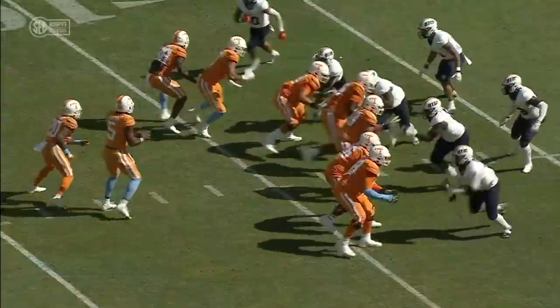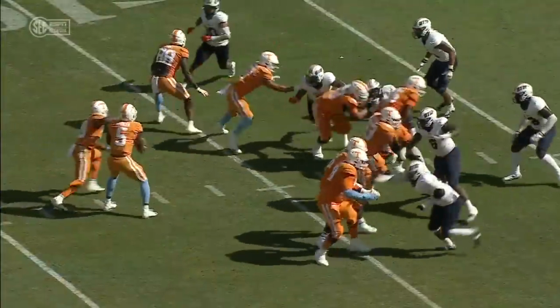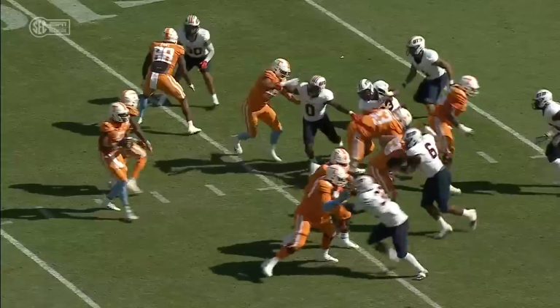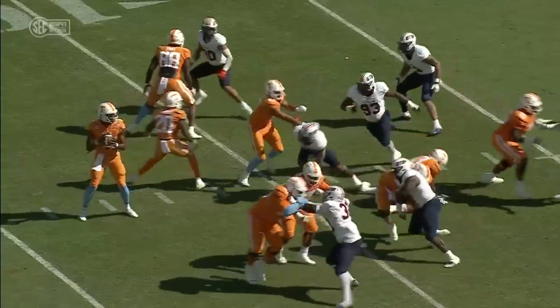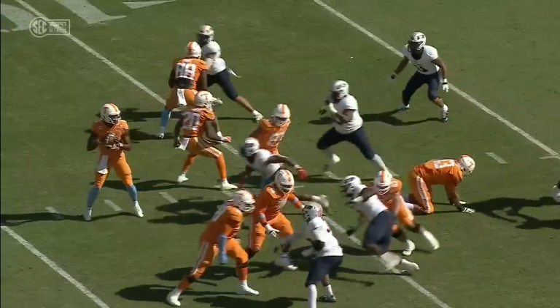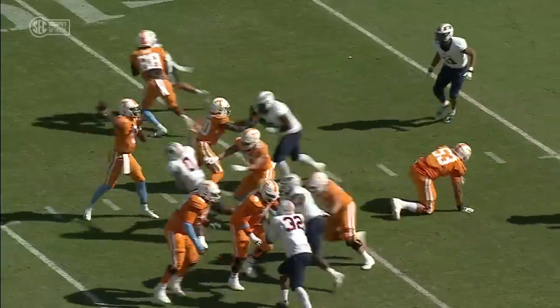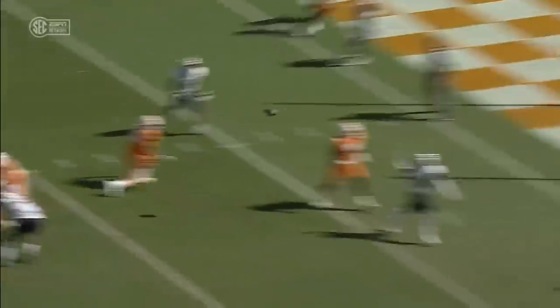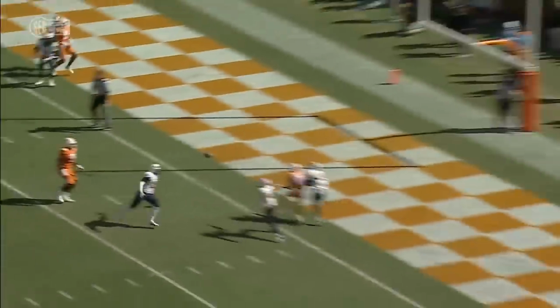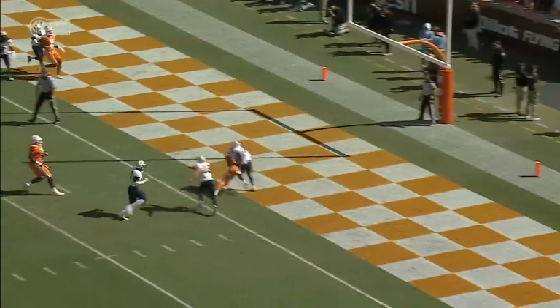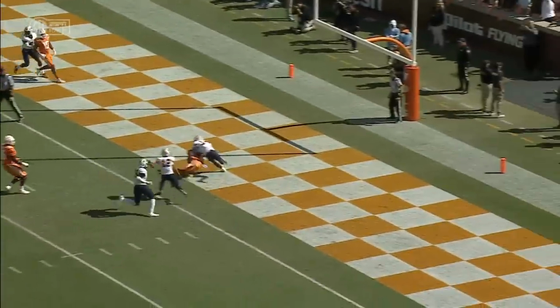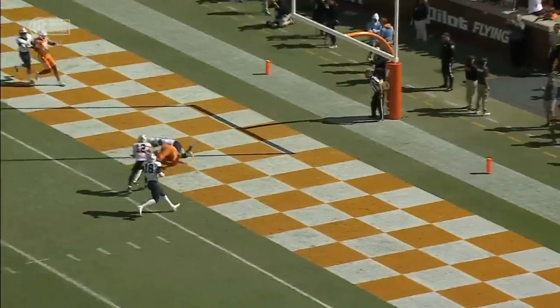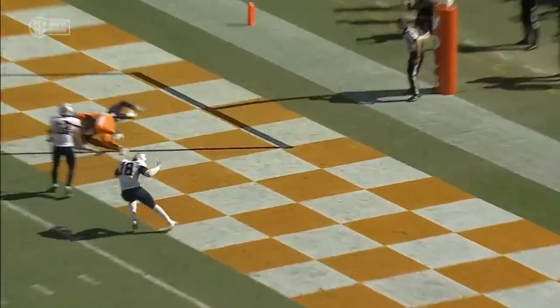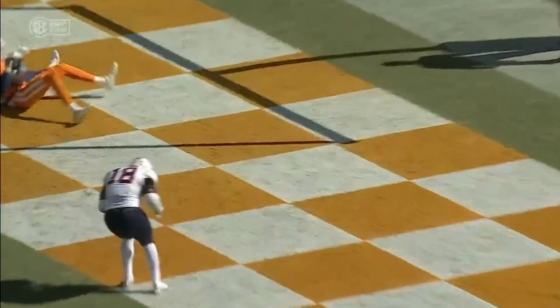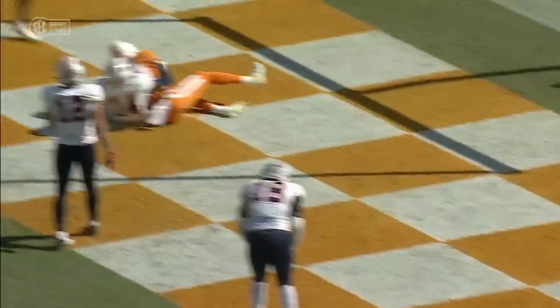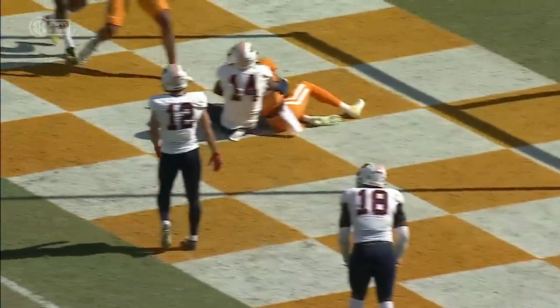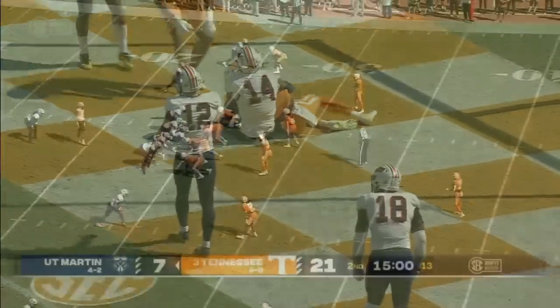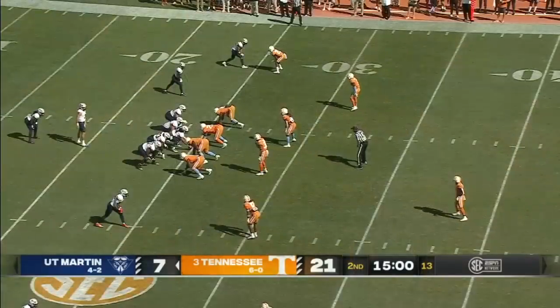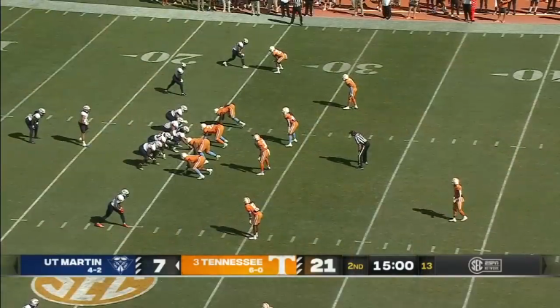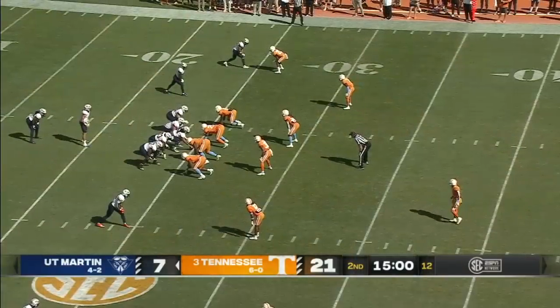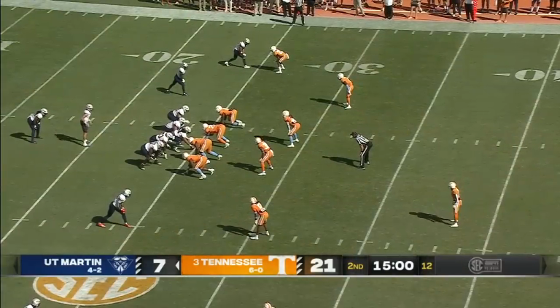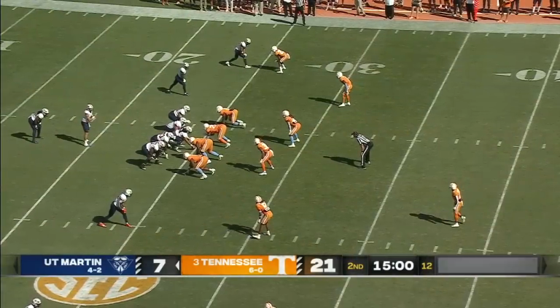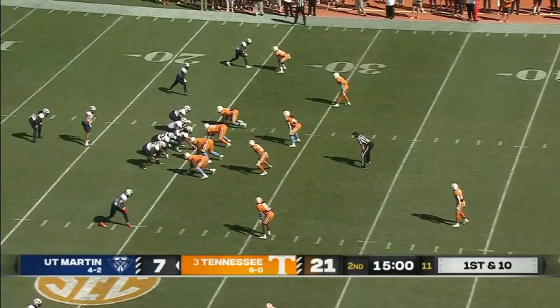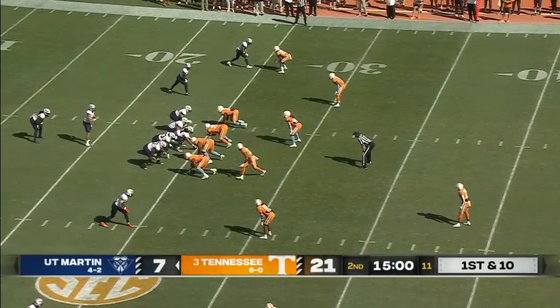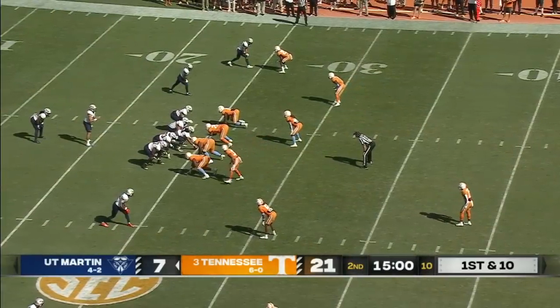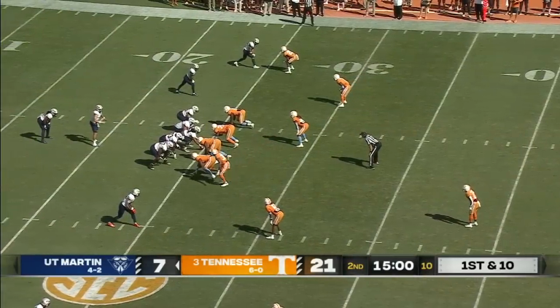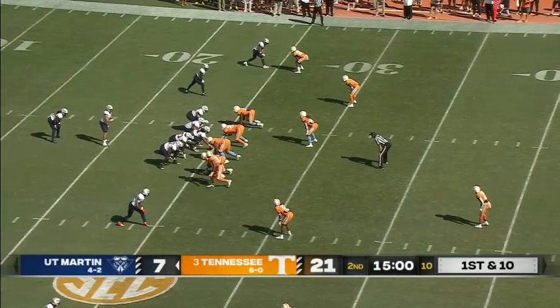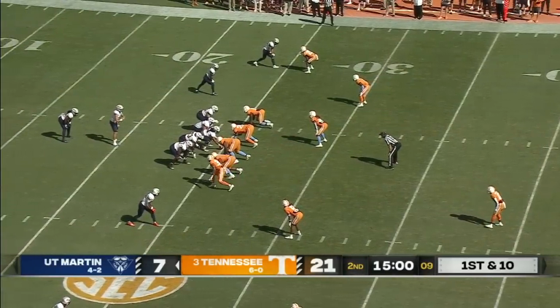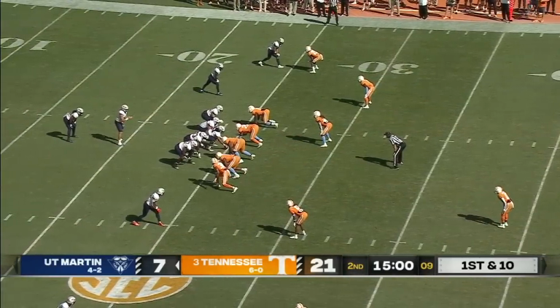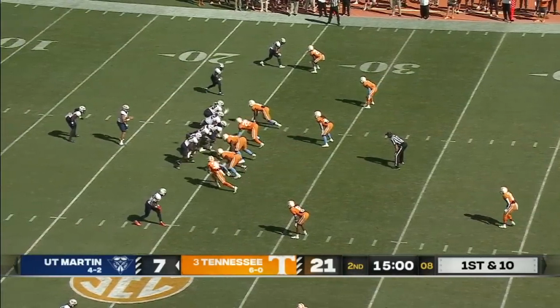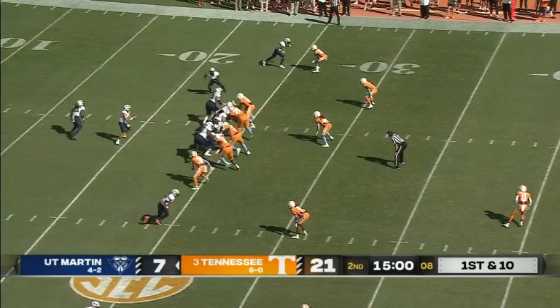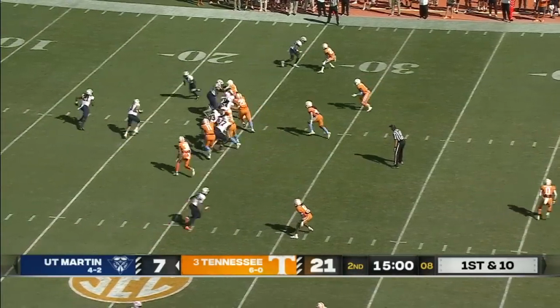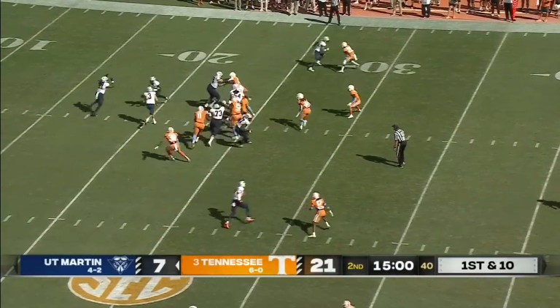We talked about how proud they've been with Ramel Keaton's play — you can see why. Finally got the nod versus Tennessee Tech. He was saying this system is just a matter of time, guys. Now he's the trigger man.